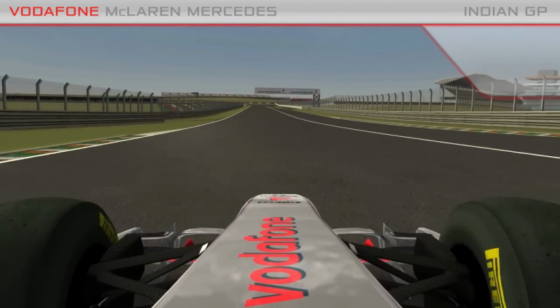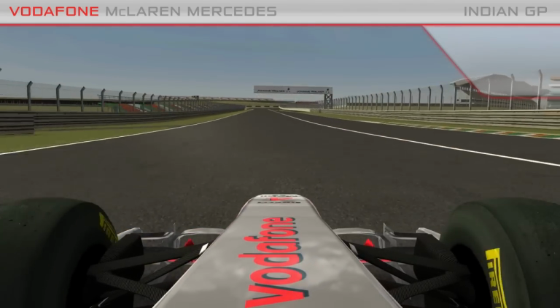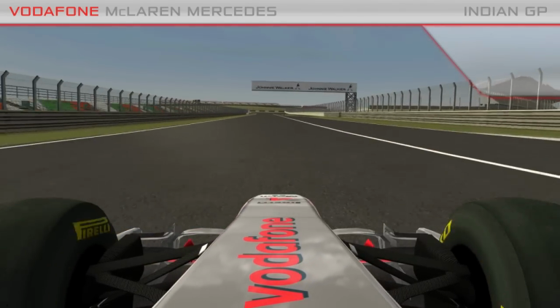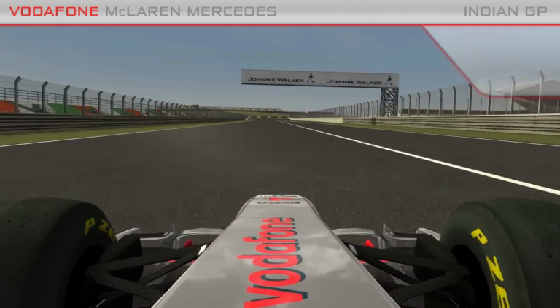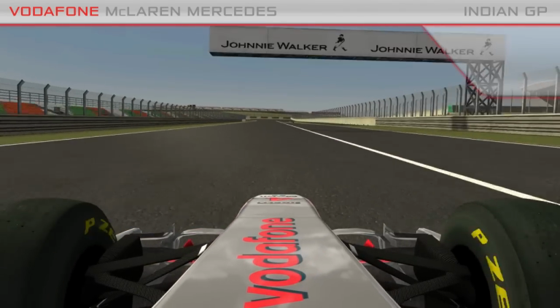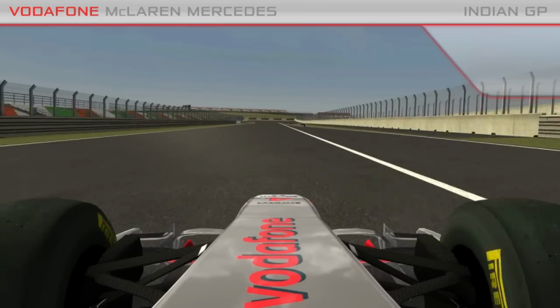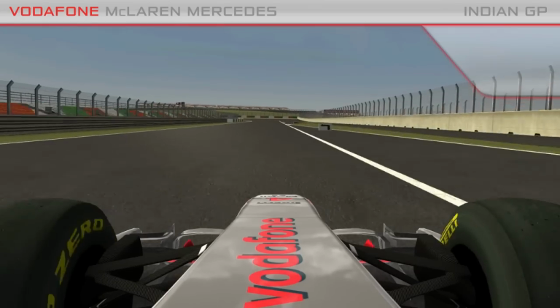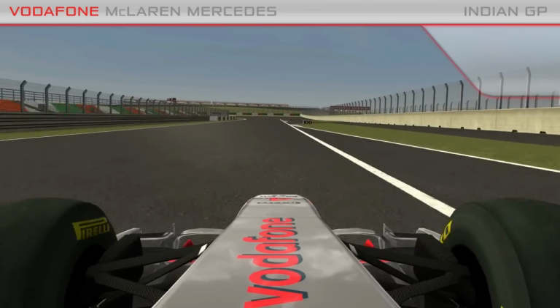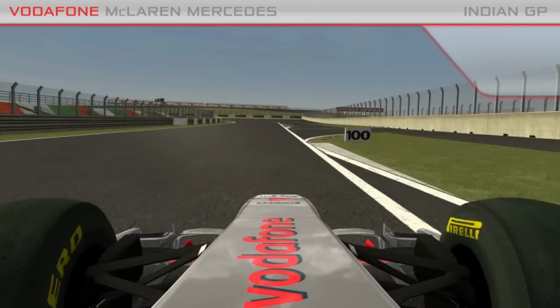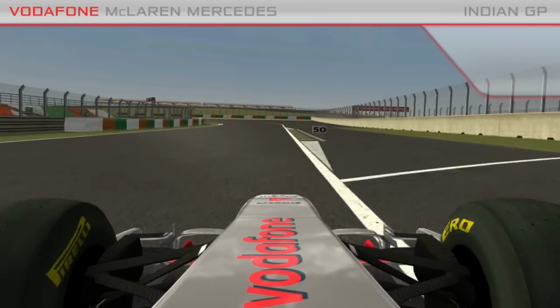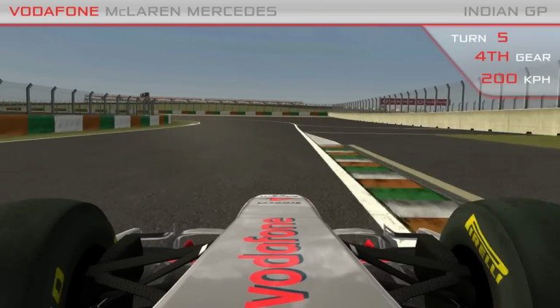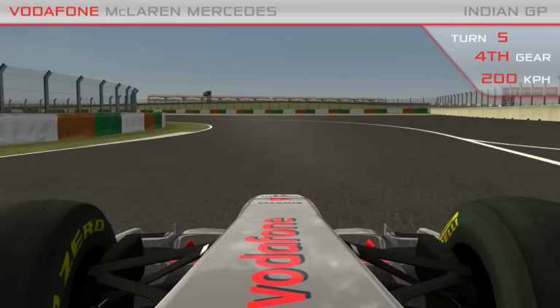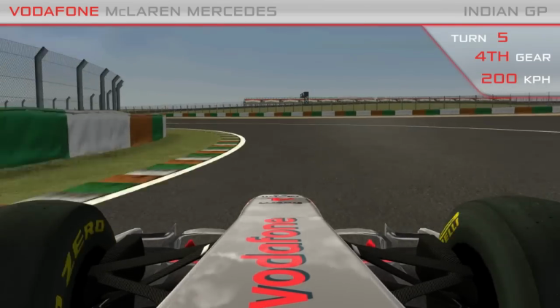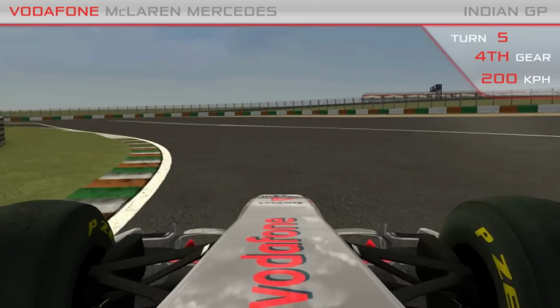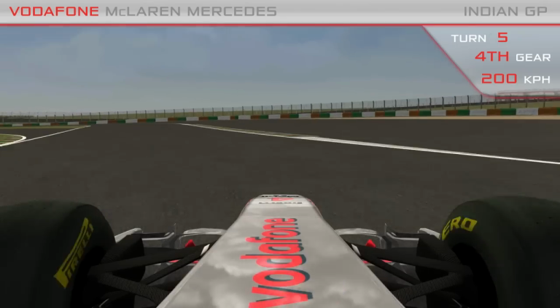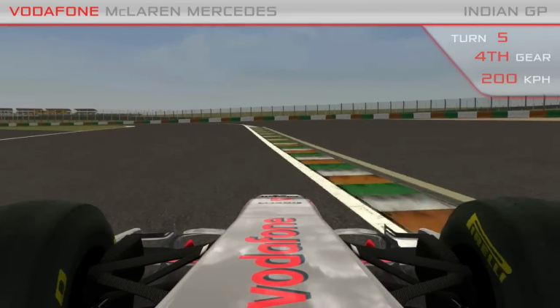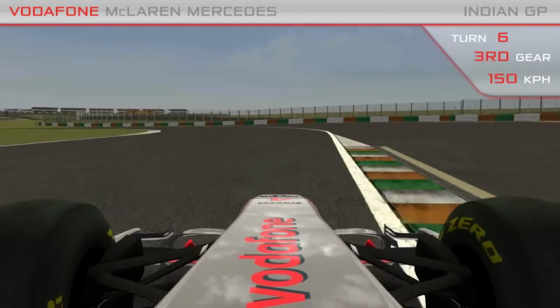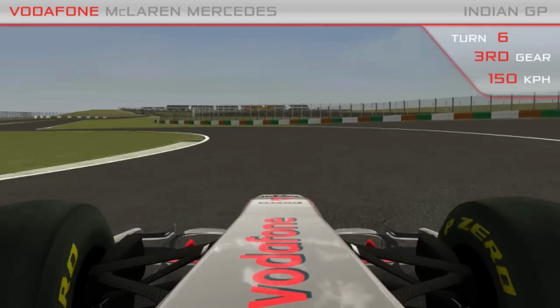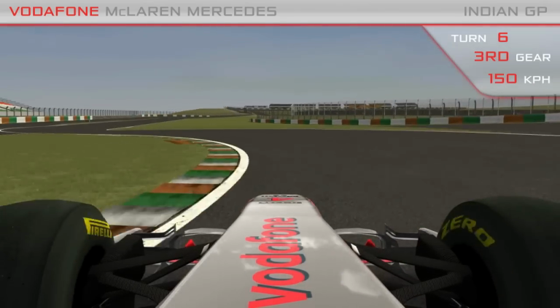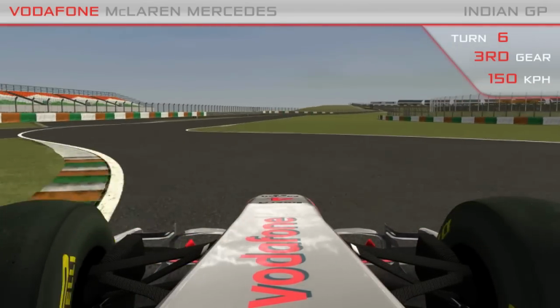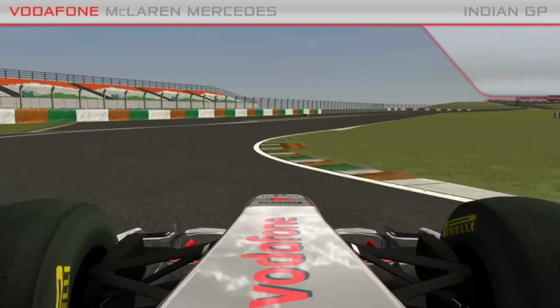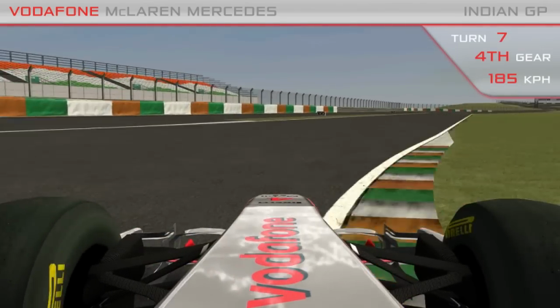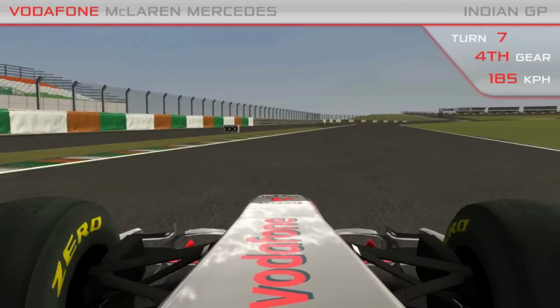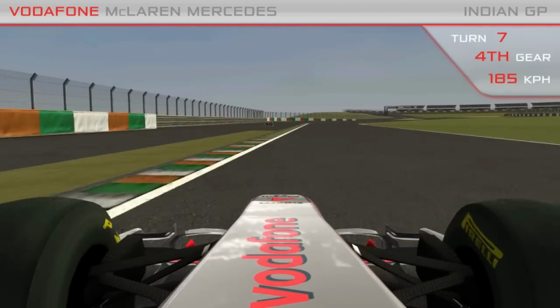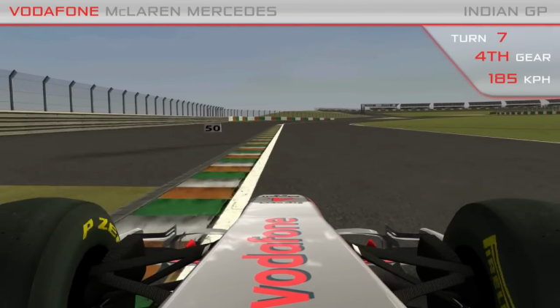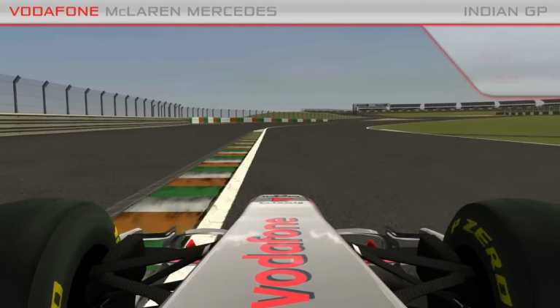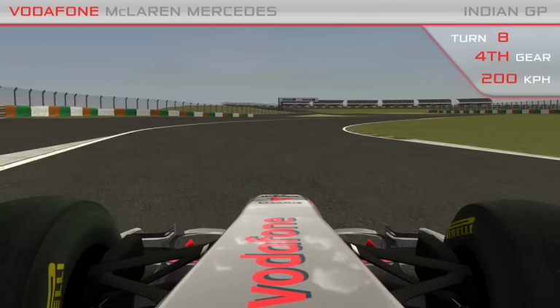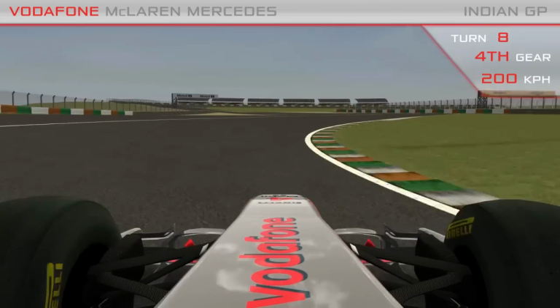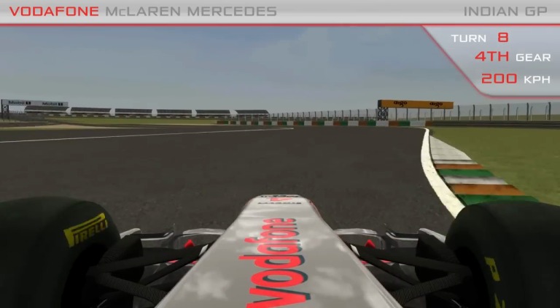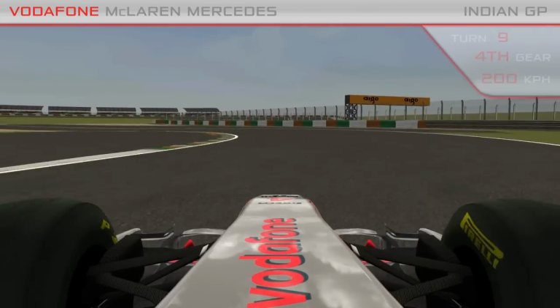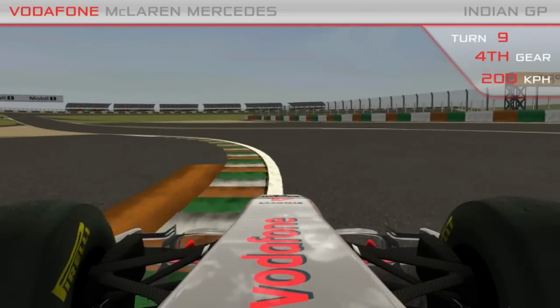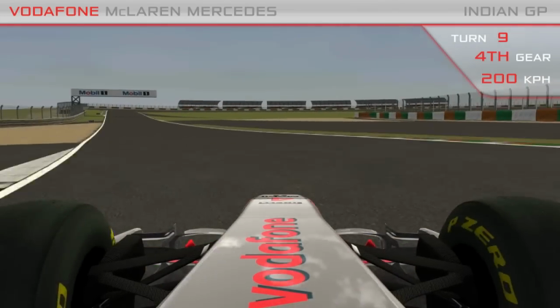It's now all about setting yourself up for the fast-flowing sections of turns five, six, and seven, entering at about 190 kph, getting down to about 145 kph, before again a fast right and left-hander going through the apexes at around 200 kilometres an hour.